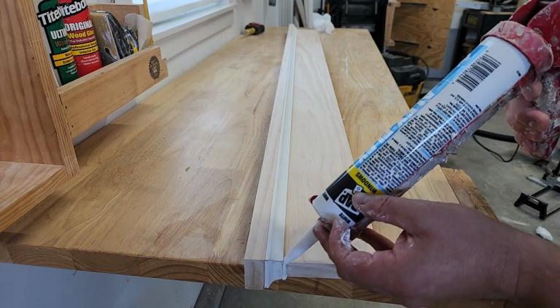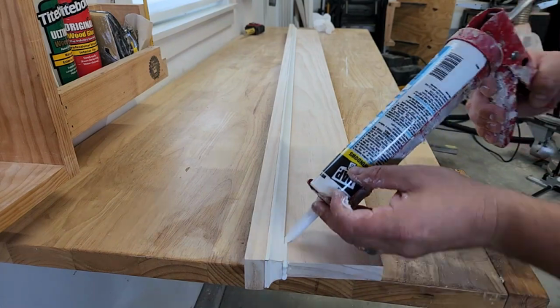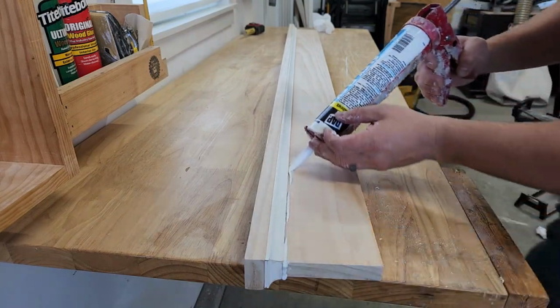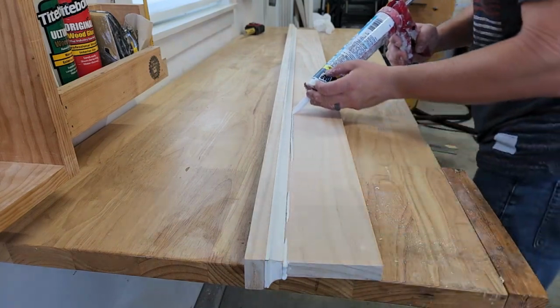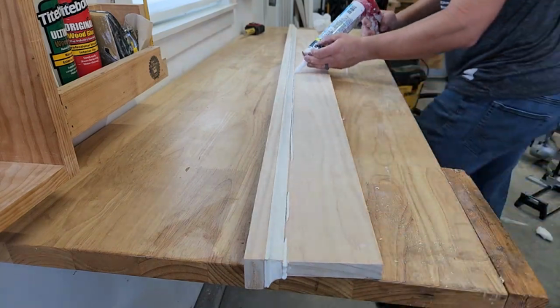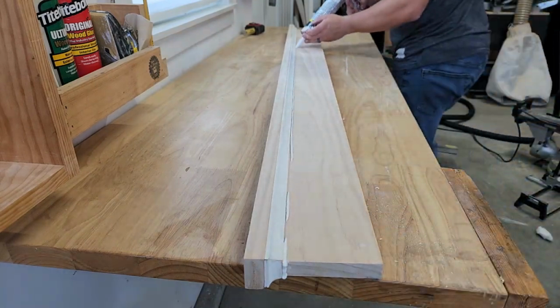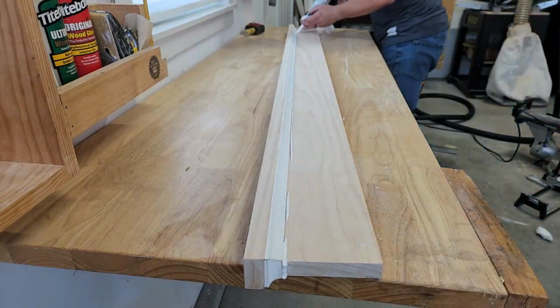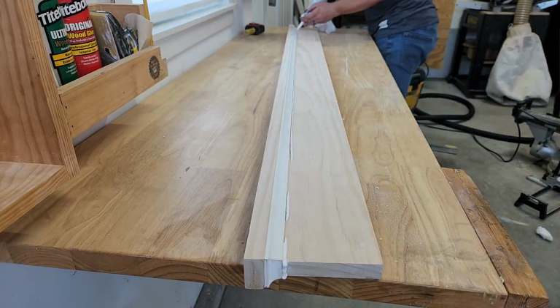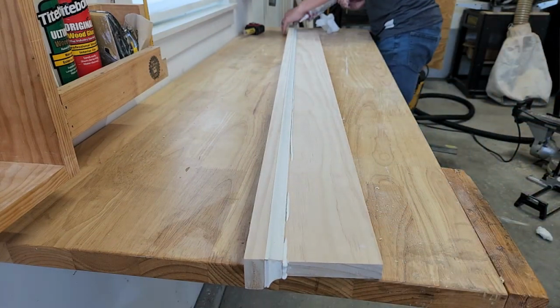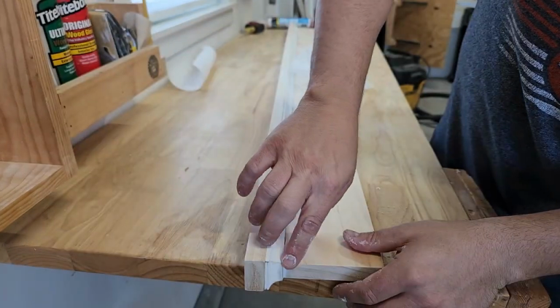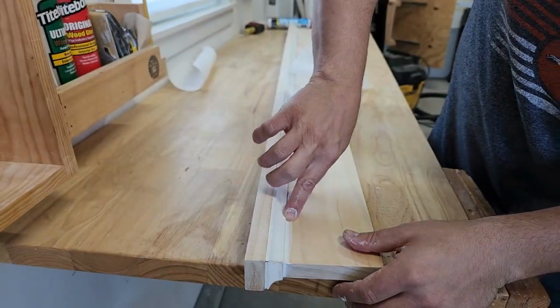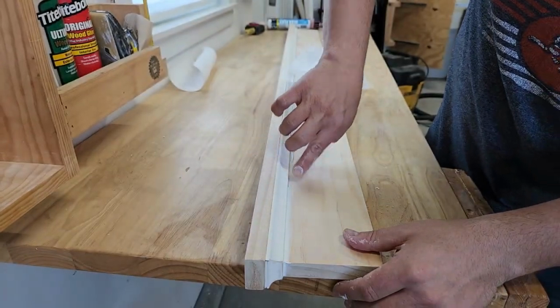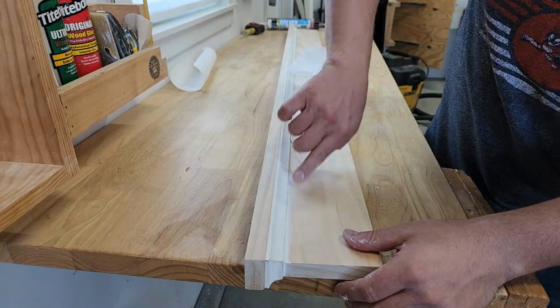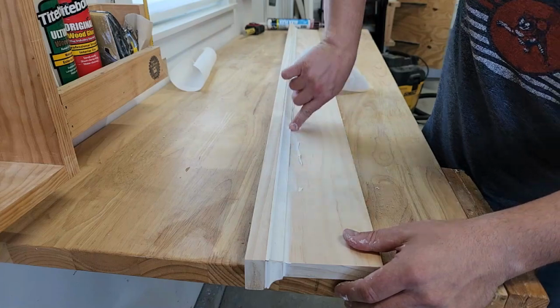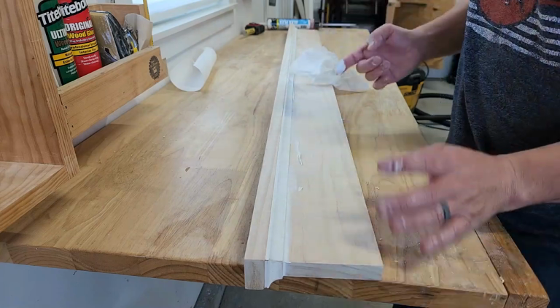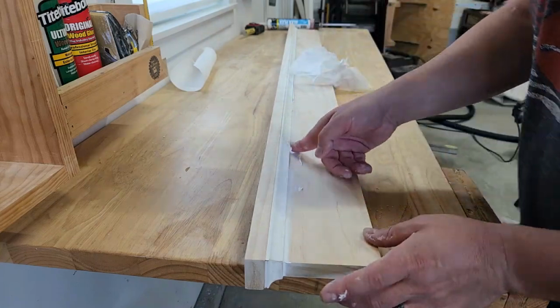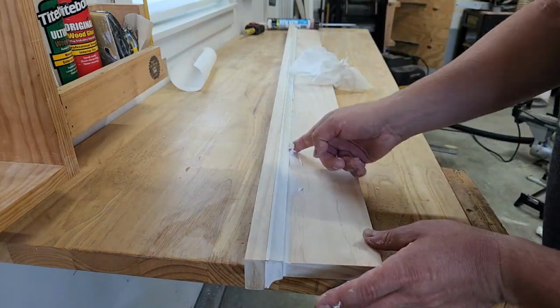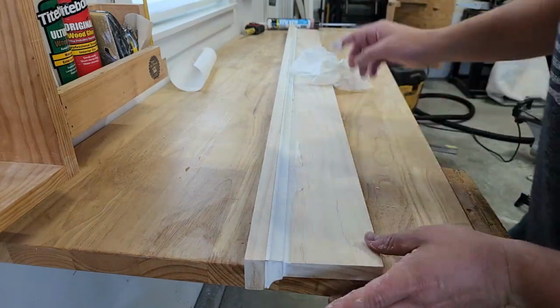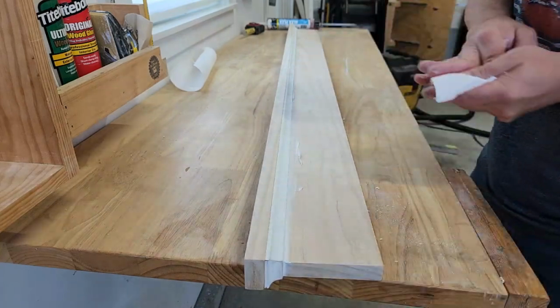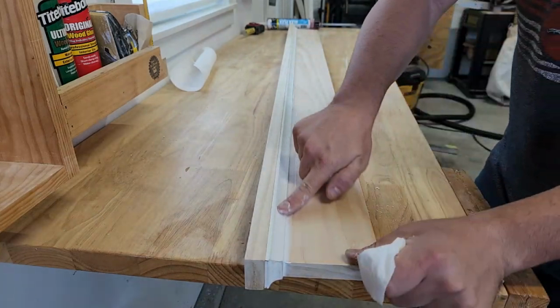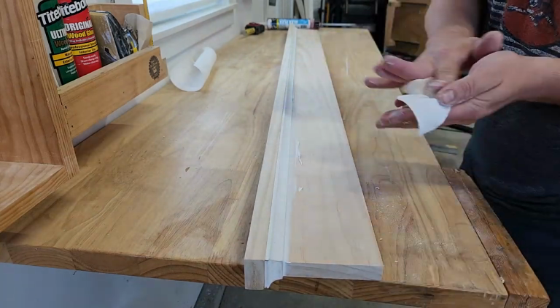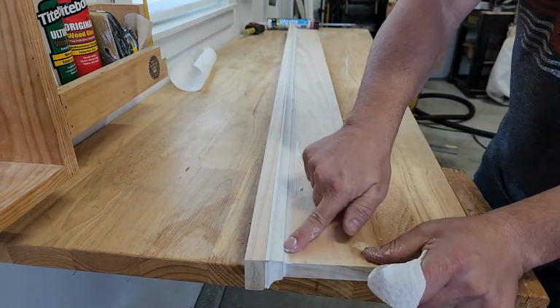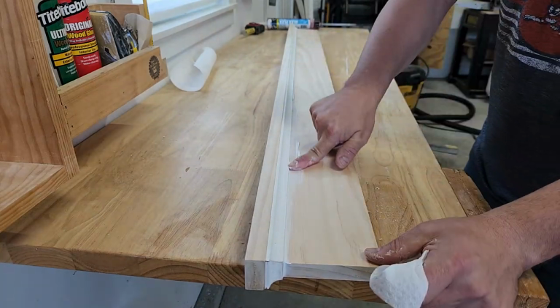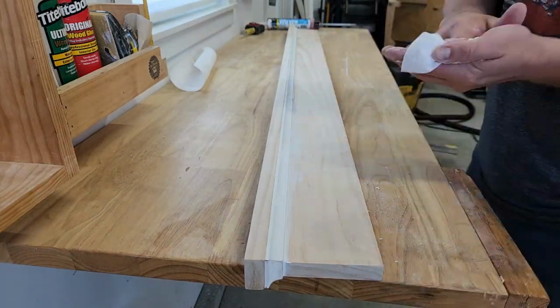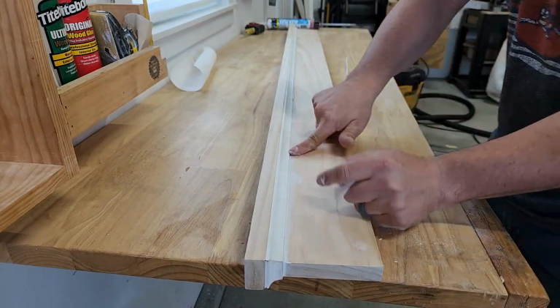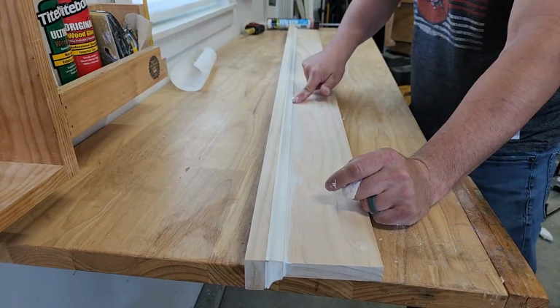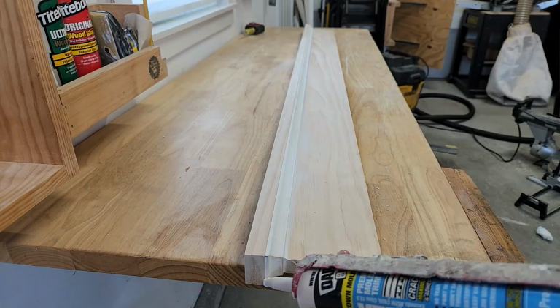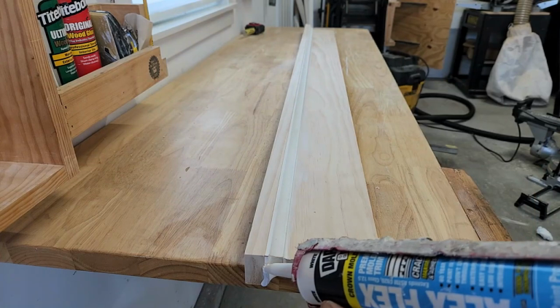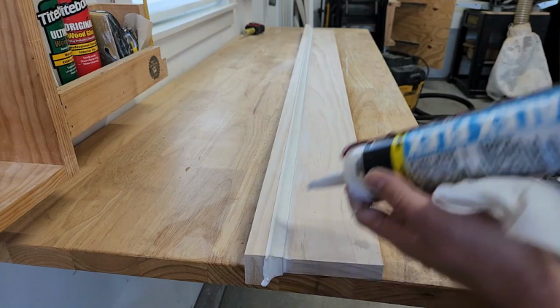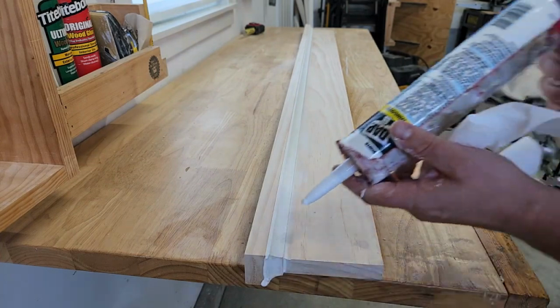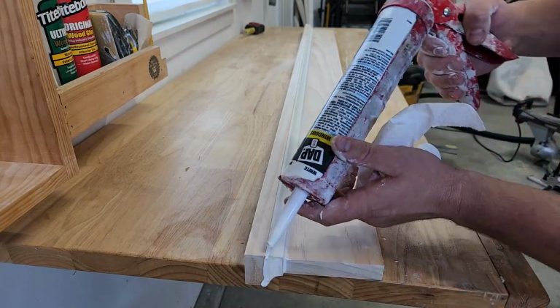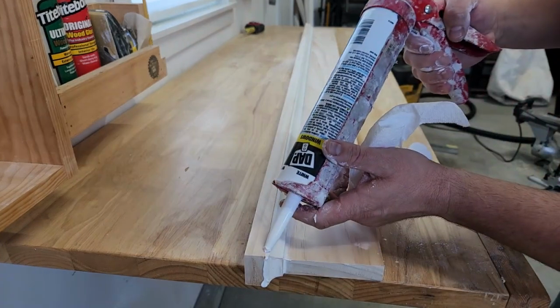Then I used white caulking designed to have a lot of flex for trim work to make it all pretty. Nice caulking applicator tool — what a mess I made. Anyway.